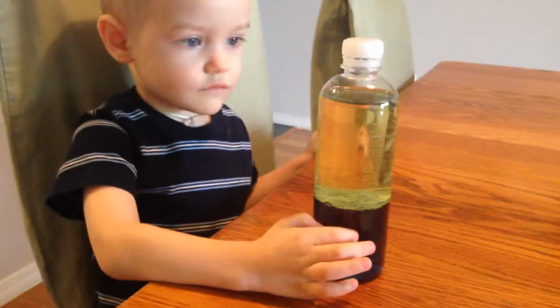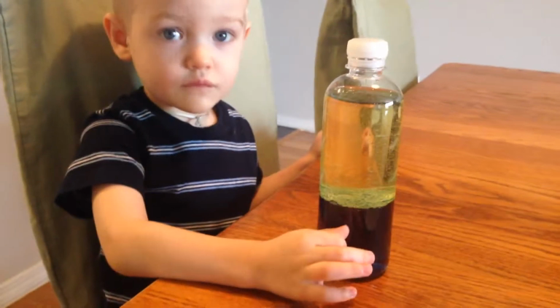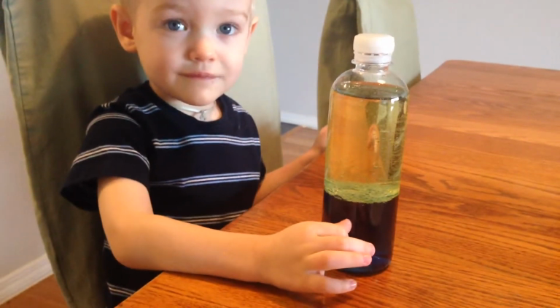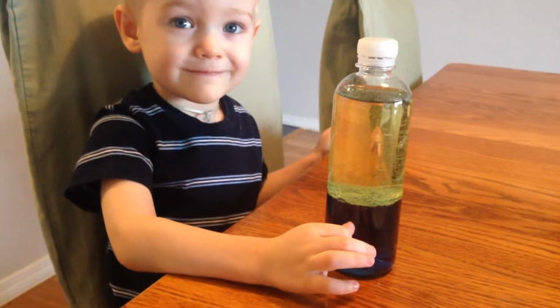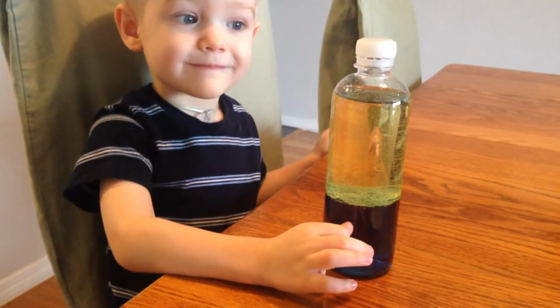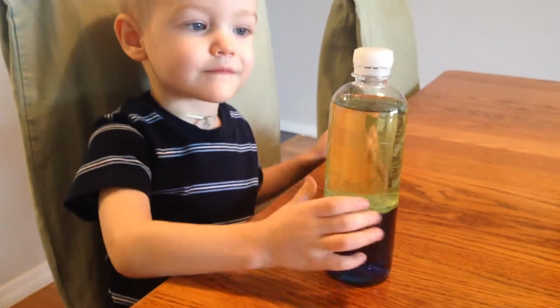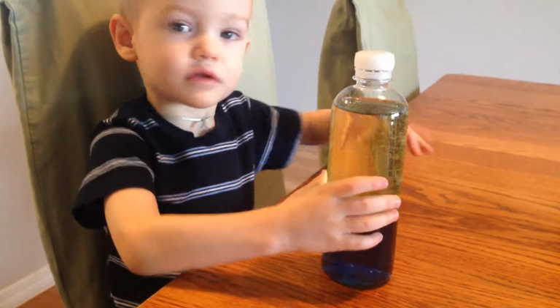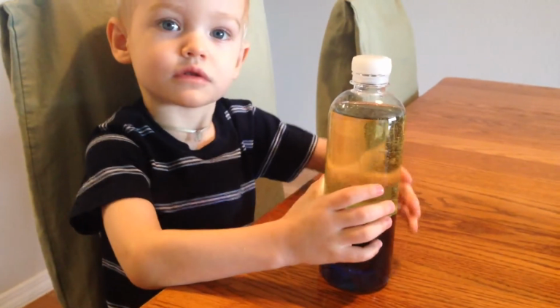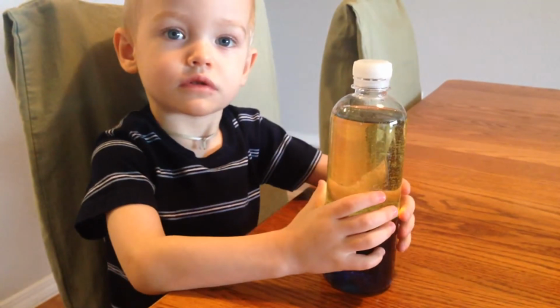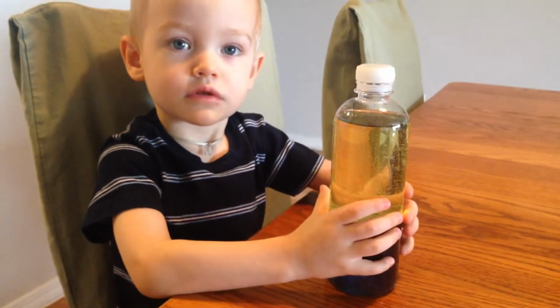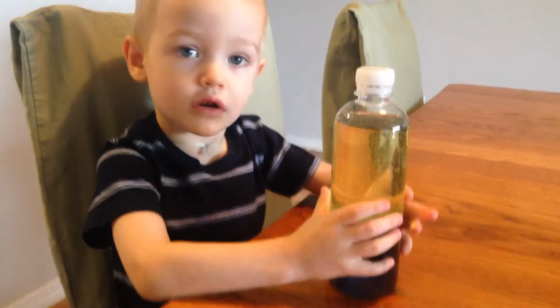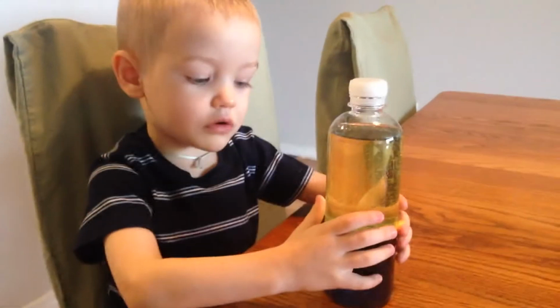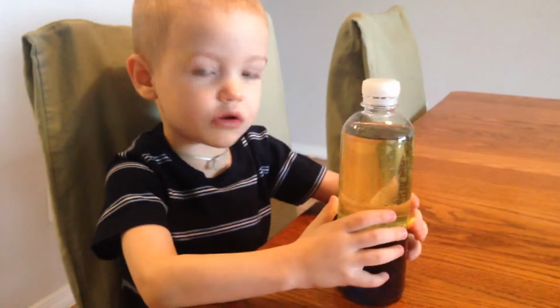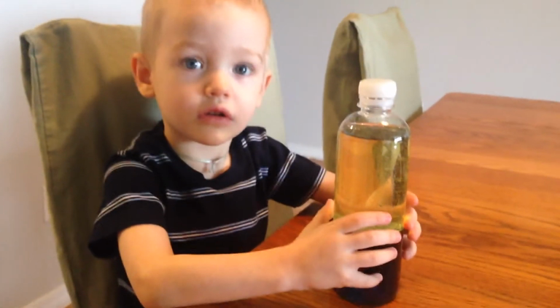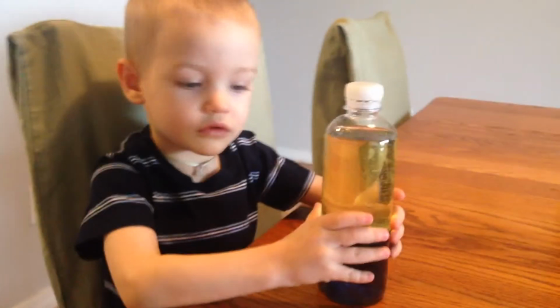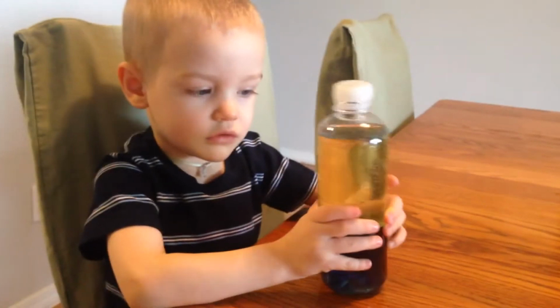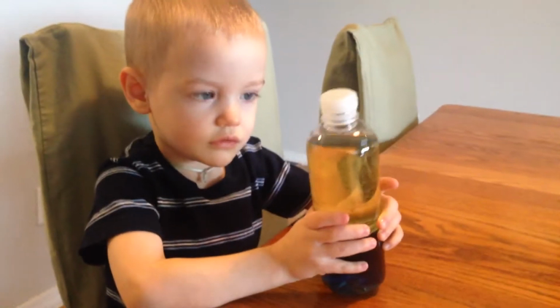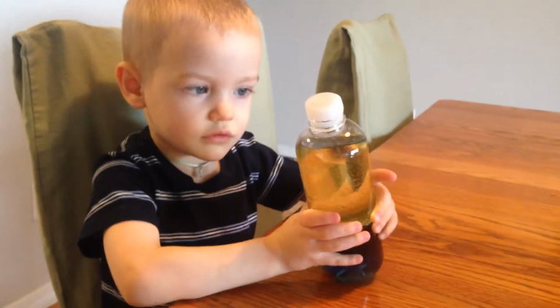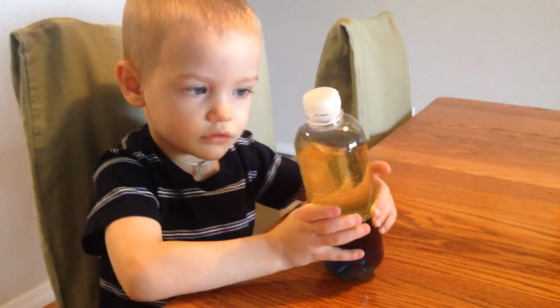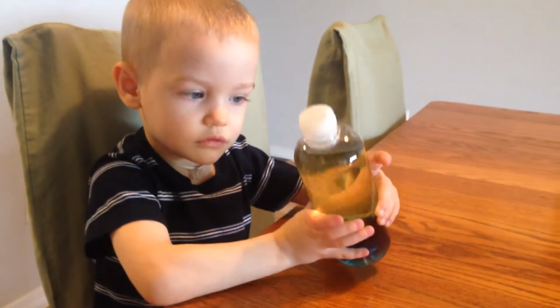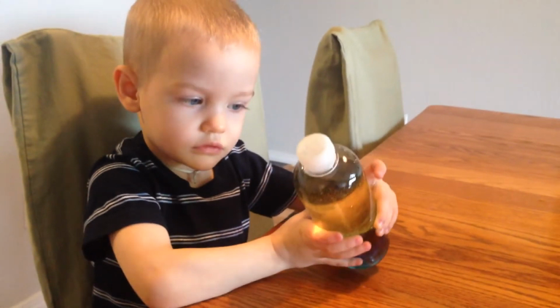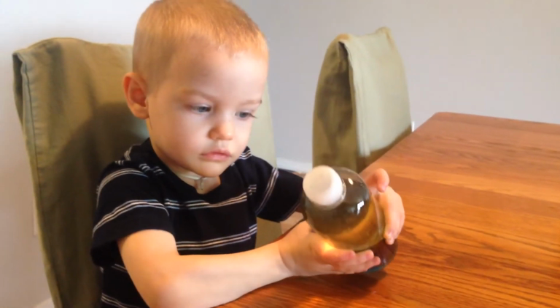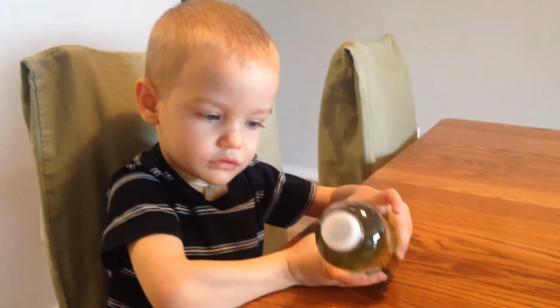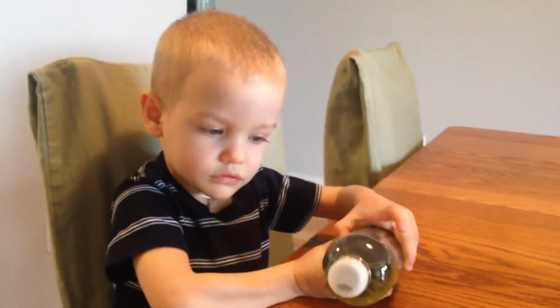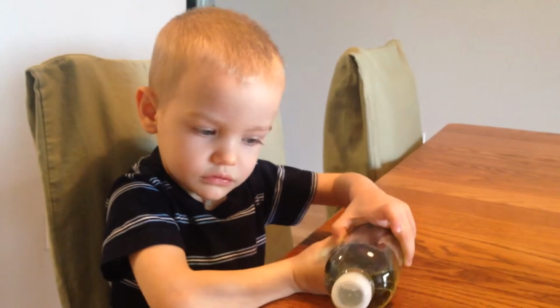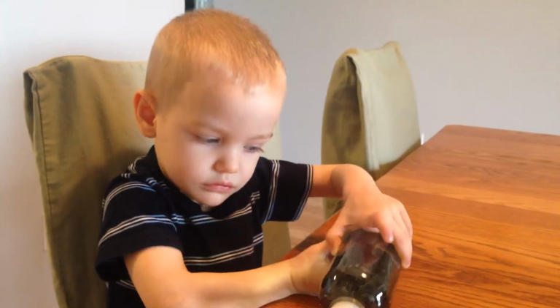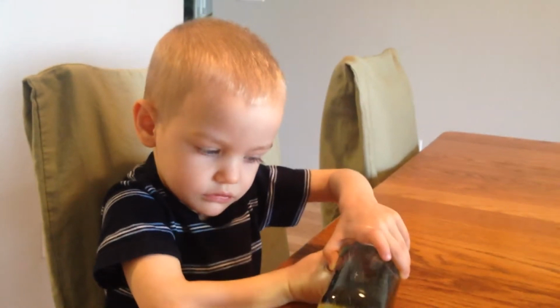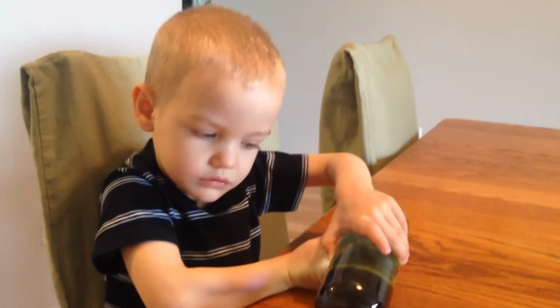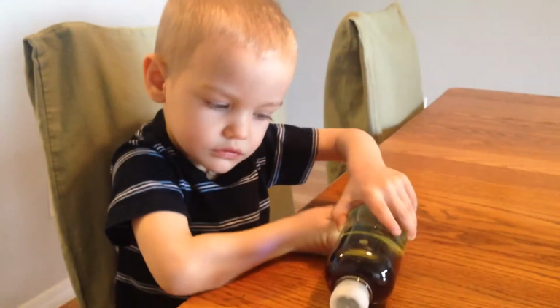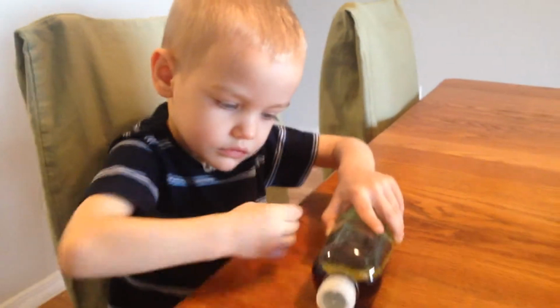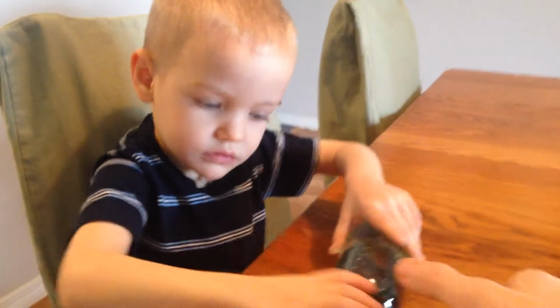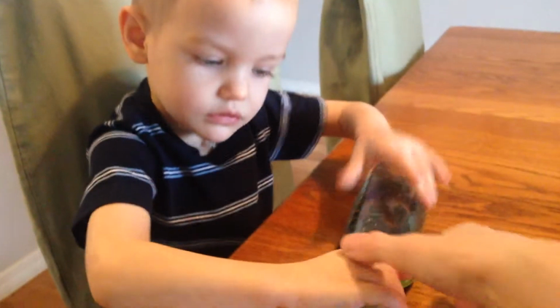Flip it over. Flip it around. All the way upside down. Like this.